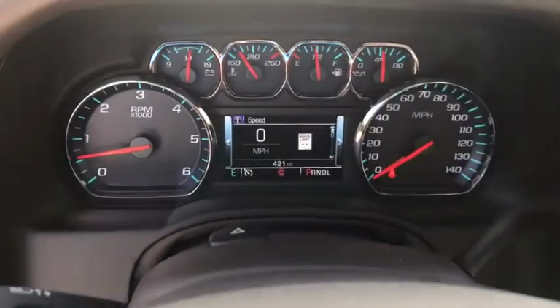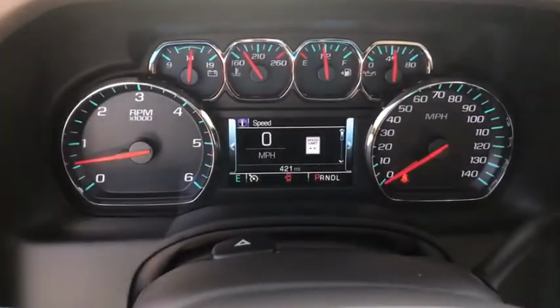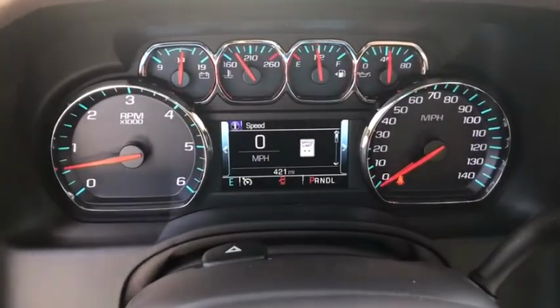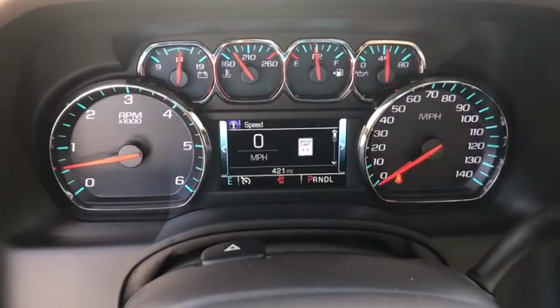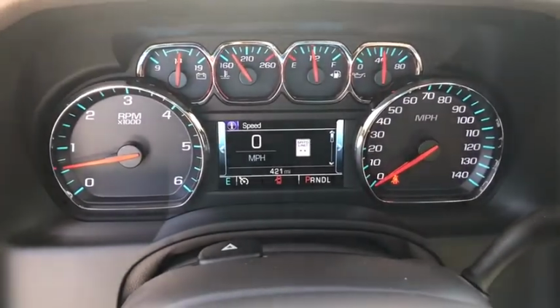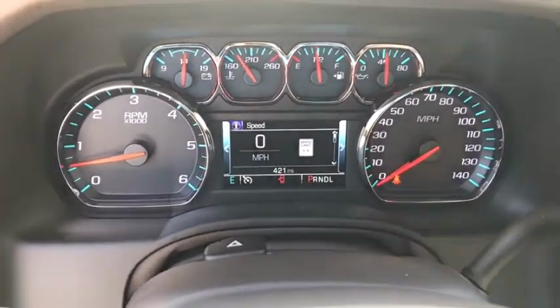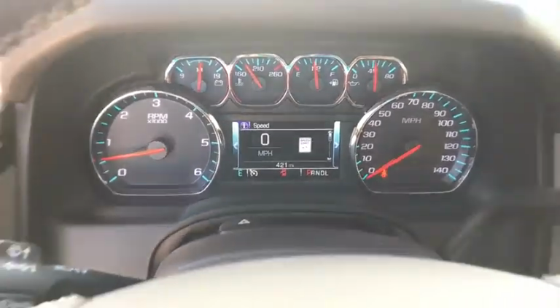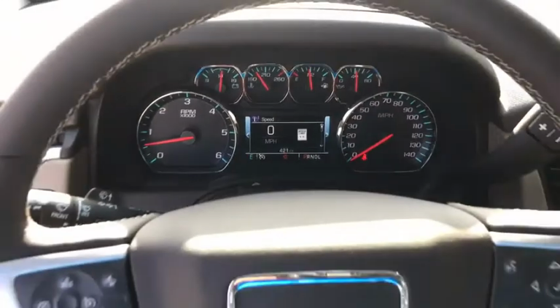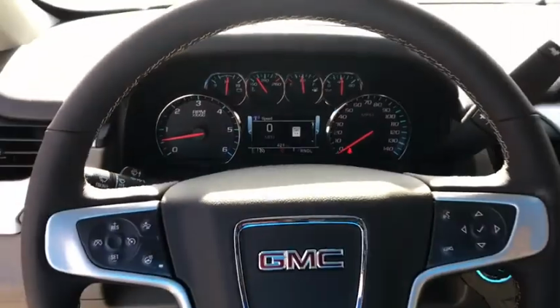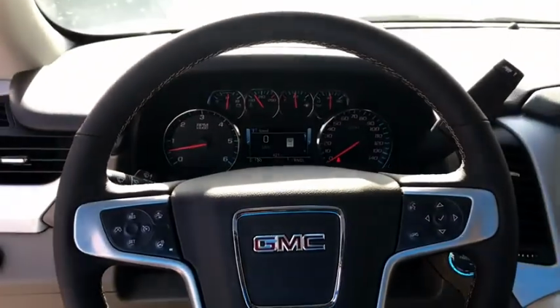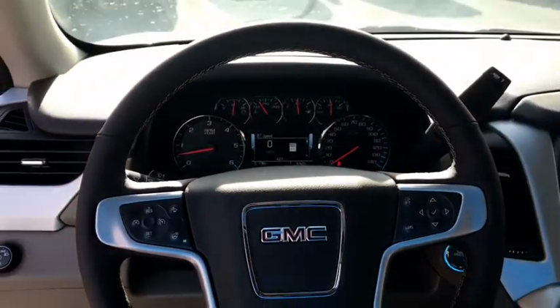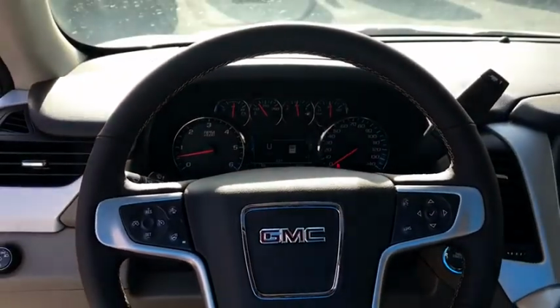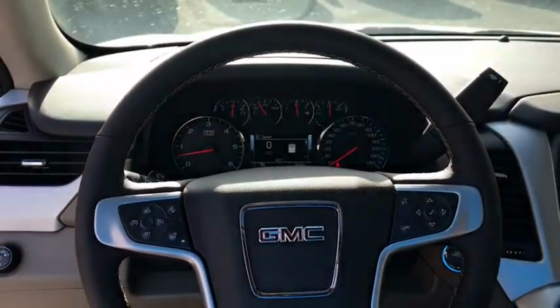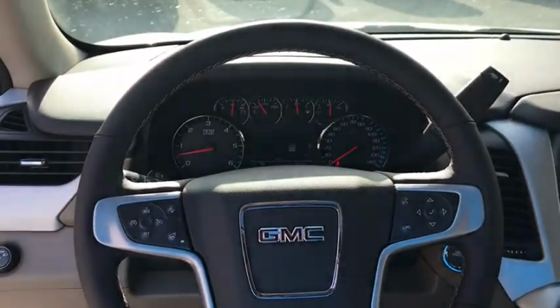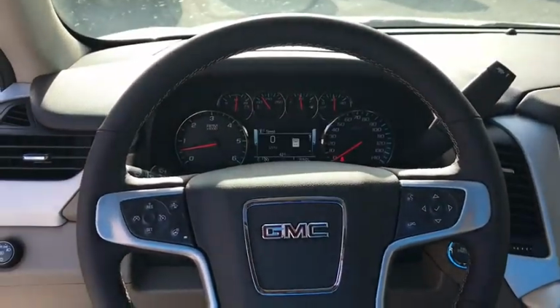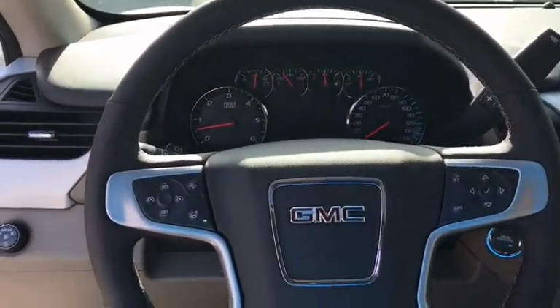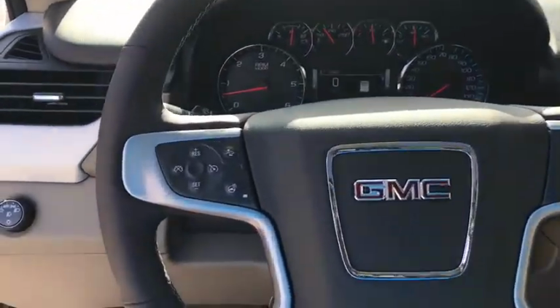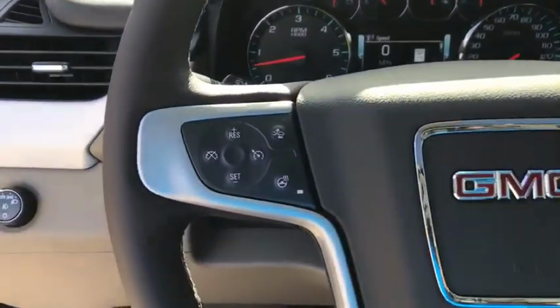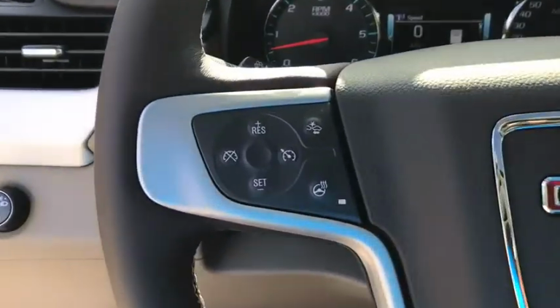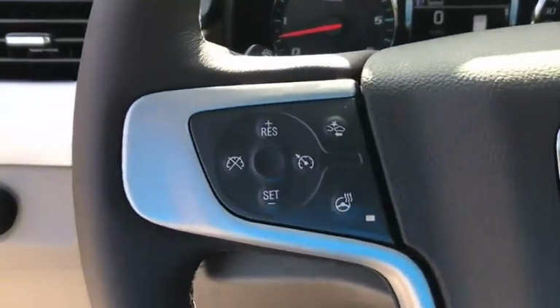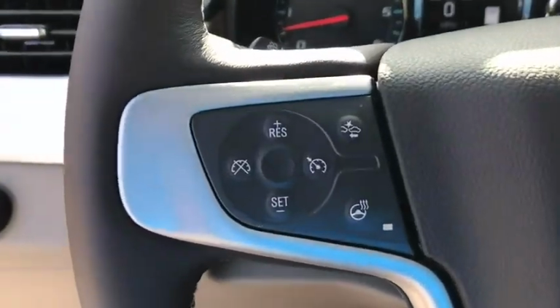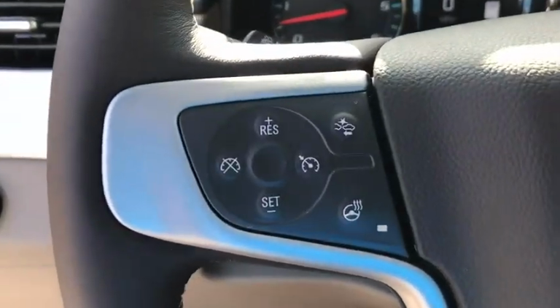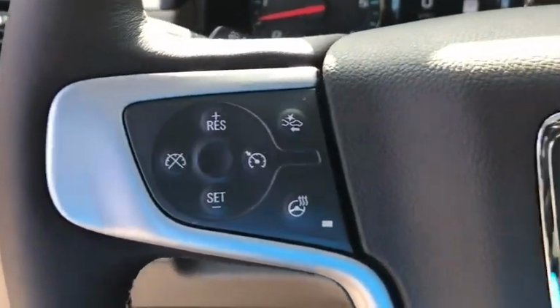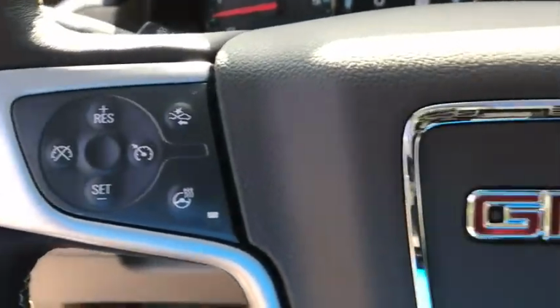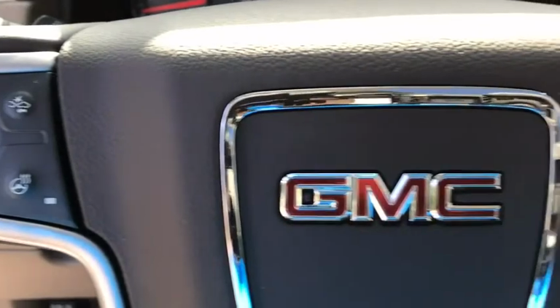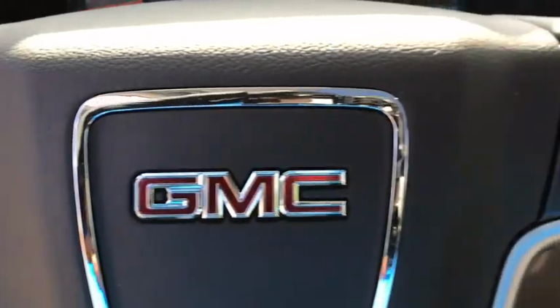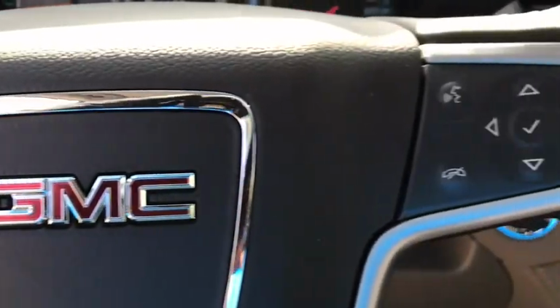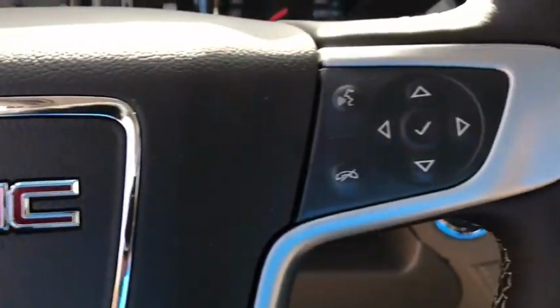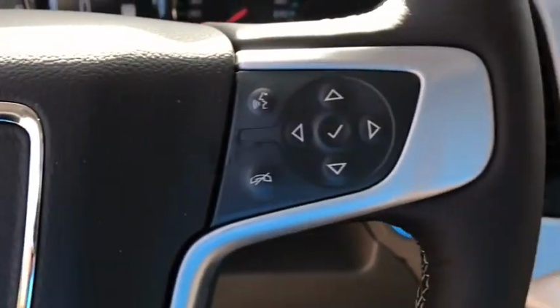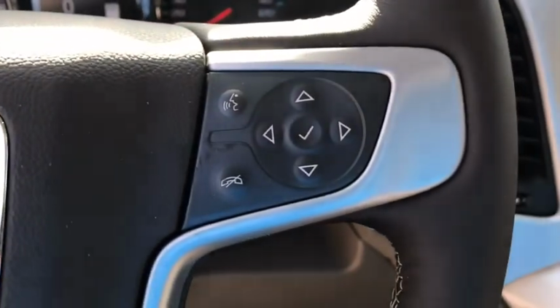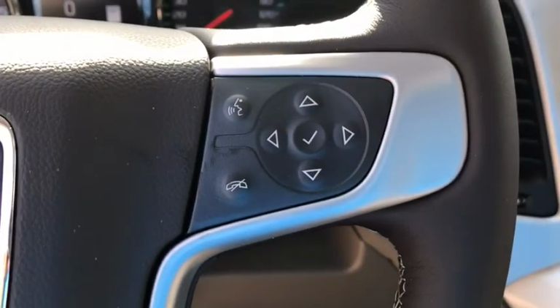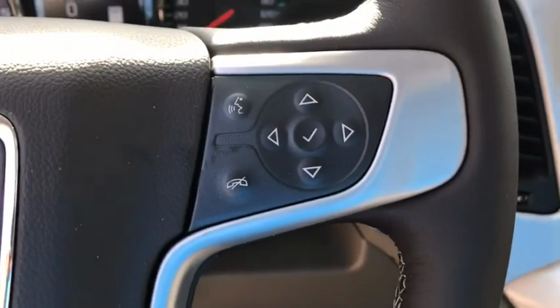Power windows, compass, security system, electronic stability control, CD player, fog lights, trip computer, heated front seats, and heated steering wheel.